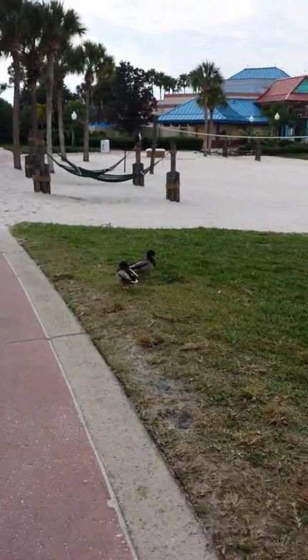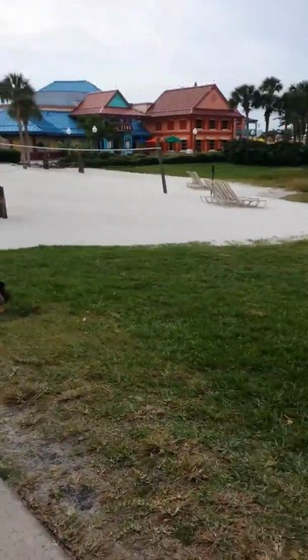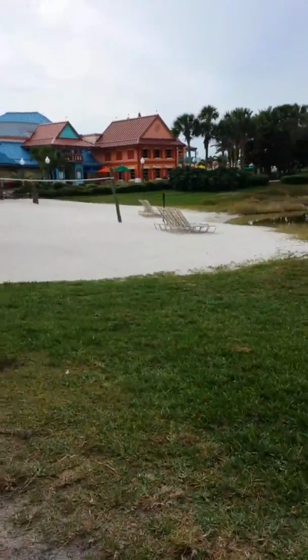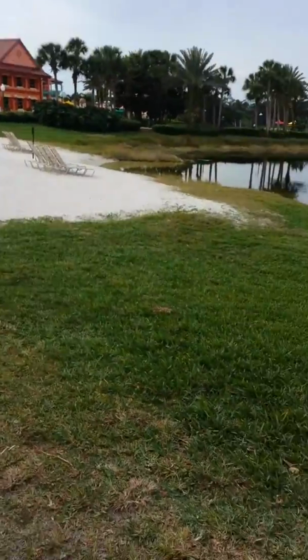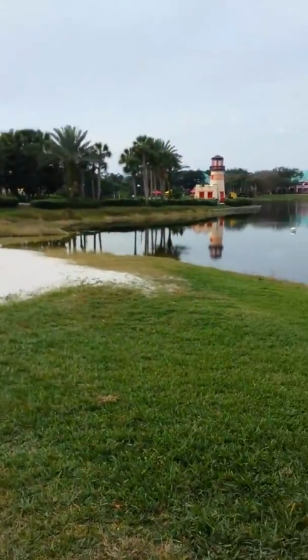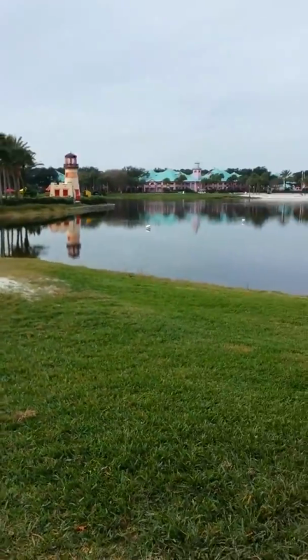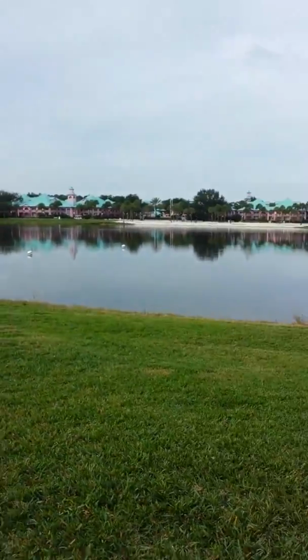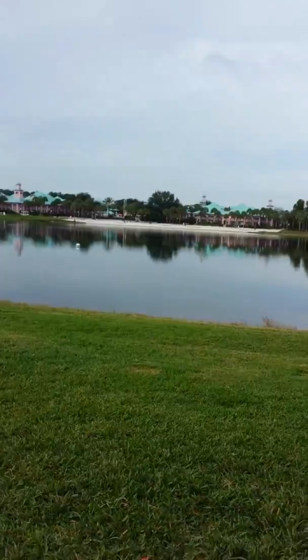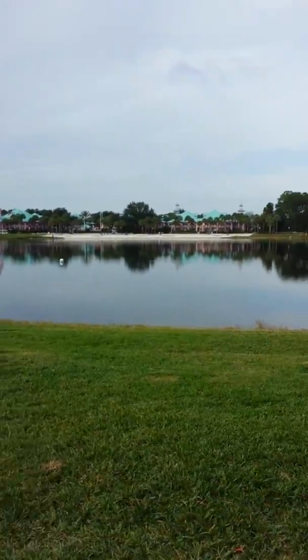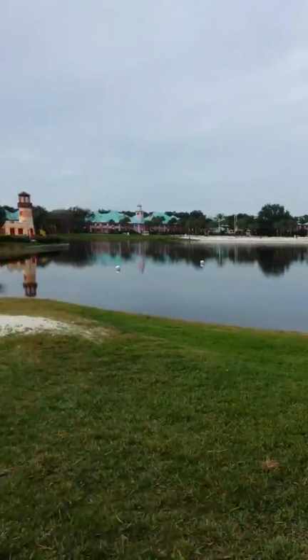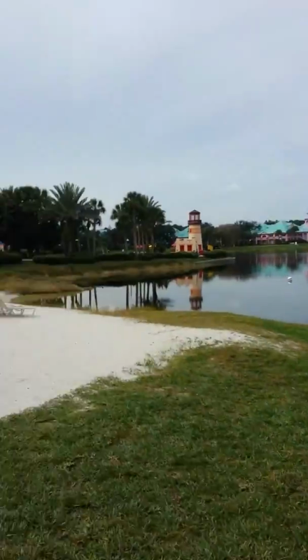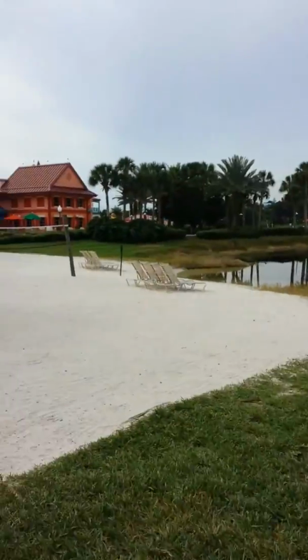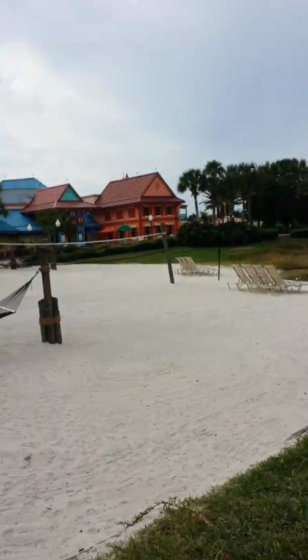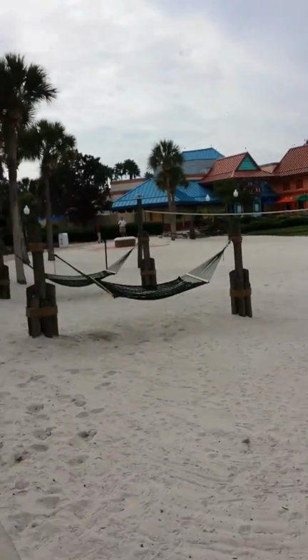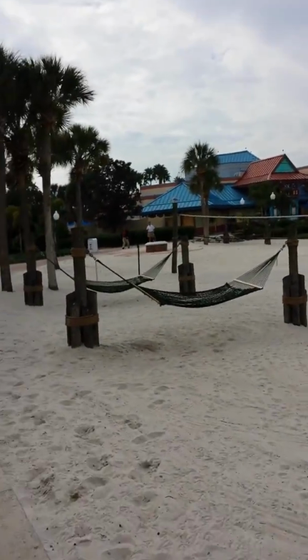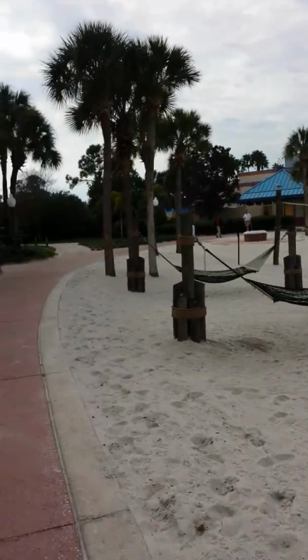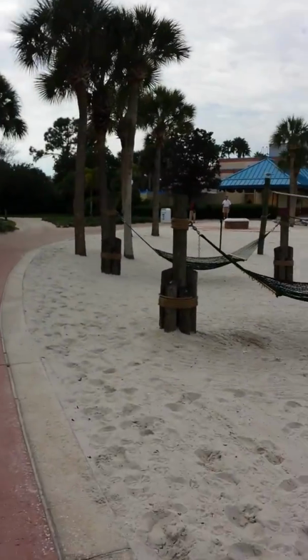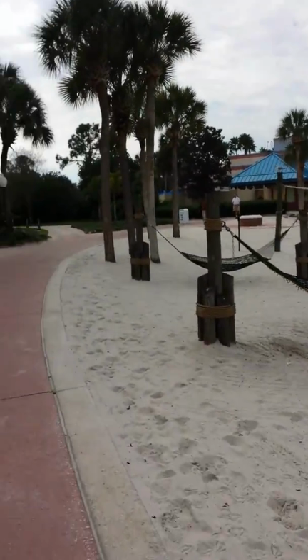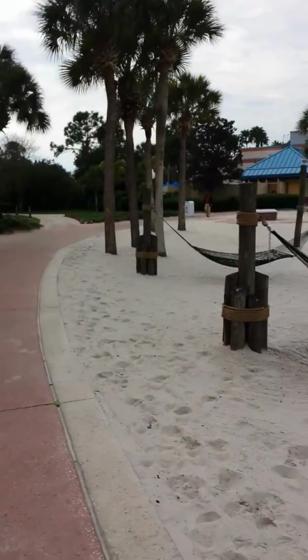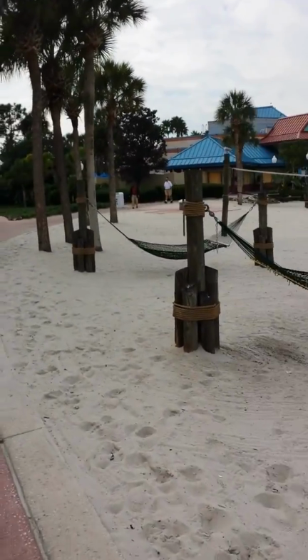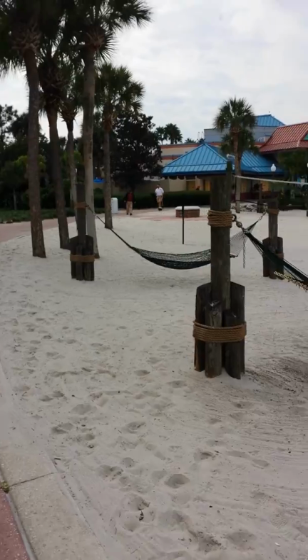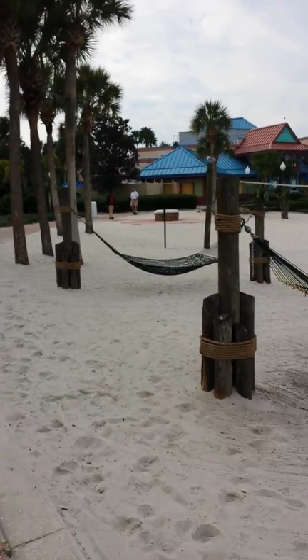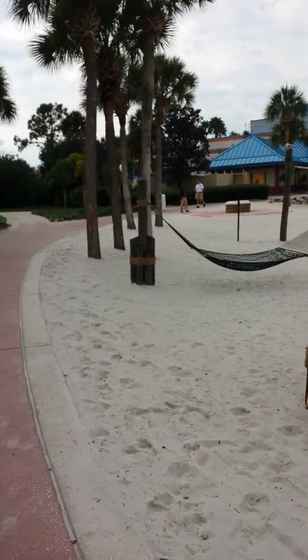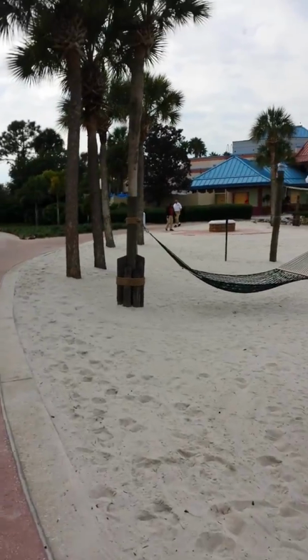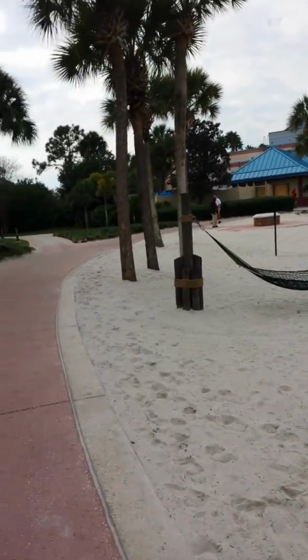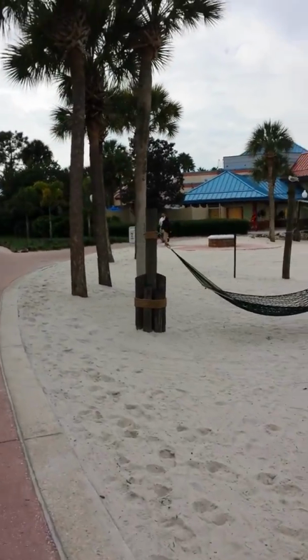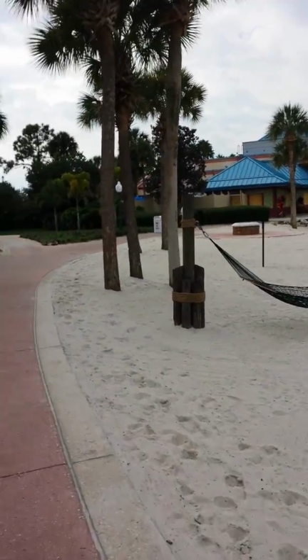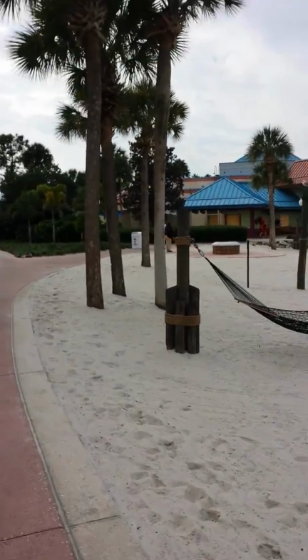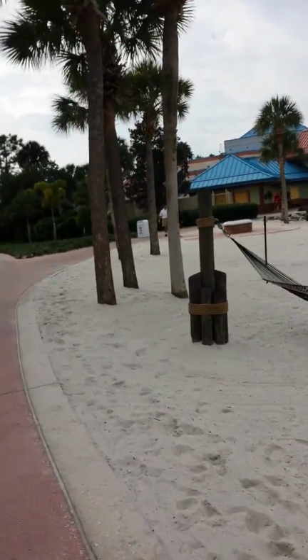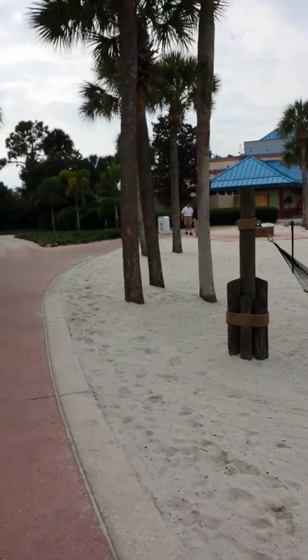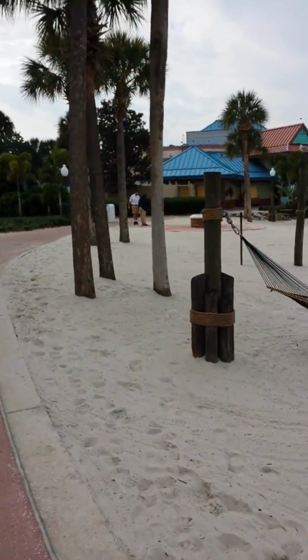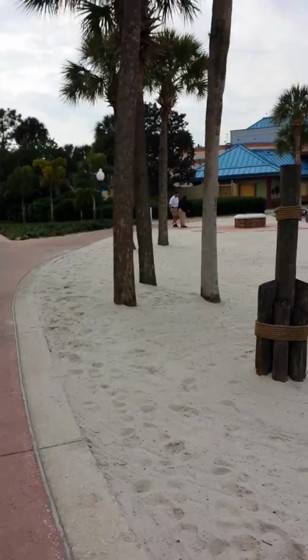So here's another beach. Across the lake you'll see another one. And at this beach there is a little fire pit where we roasted marshmallows last night. It was very cold, but very good.